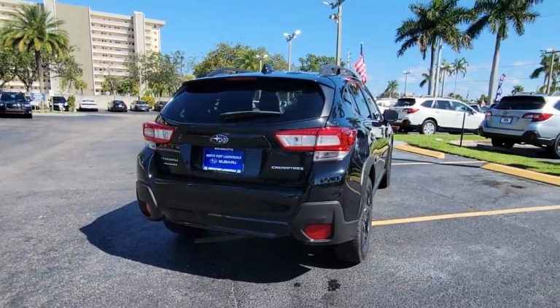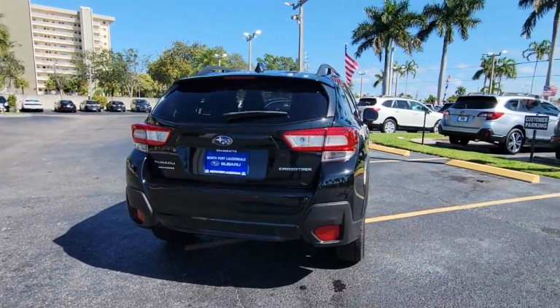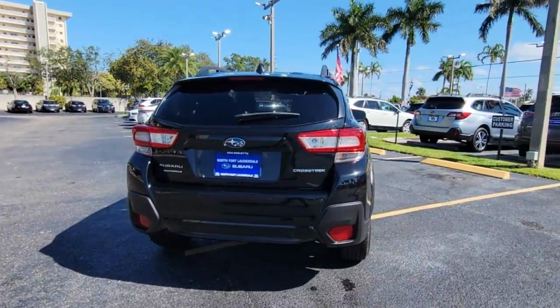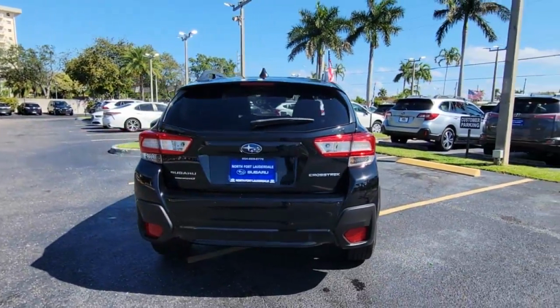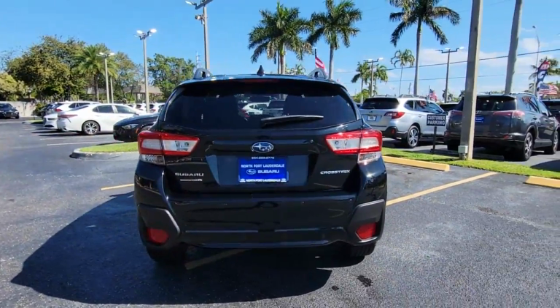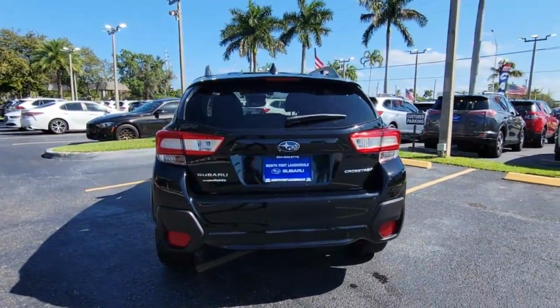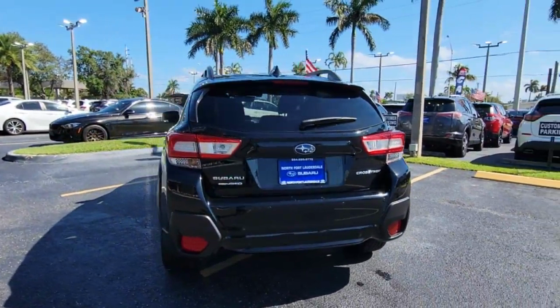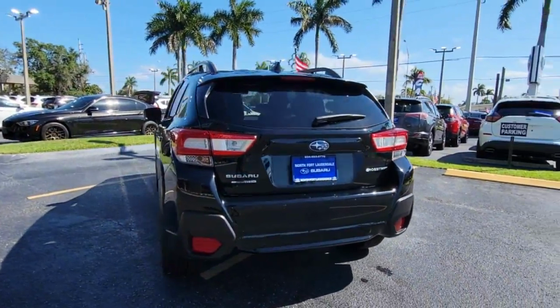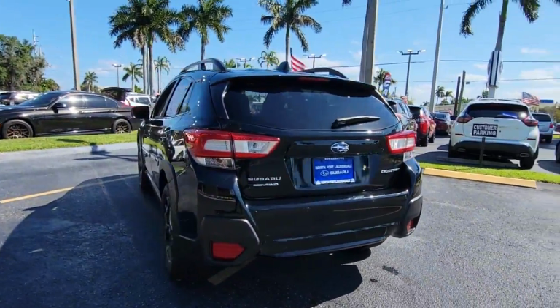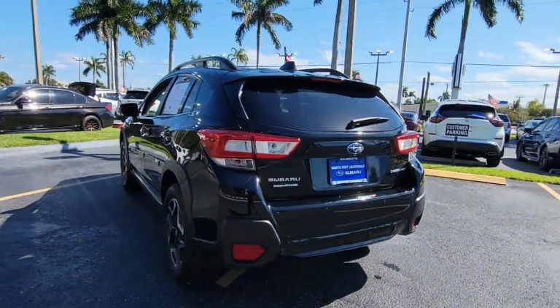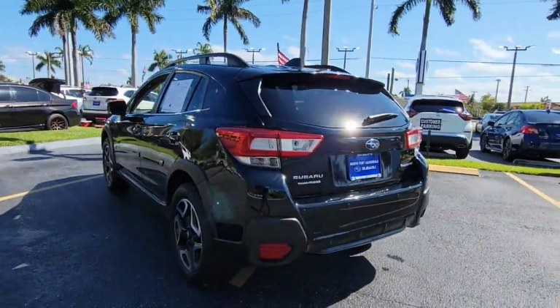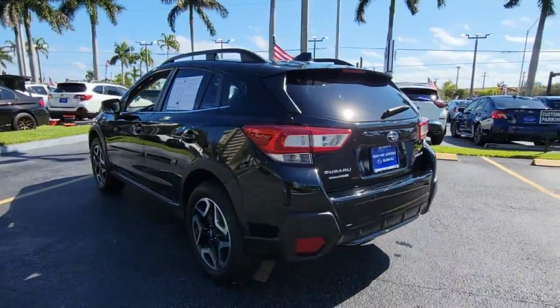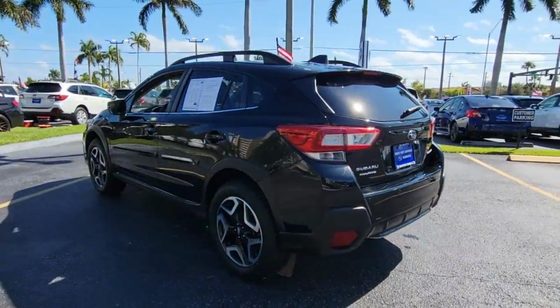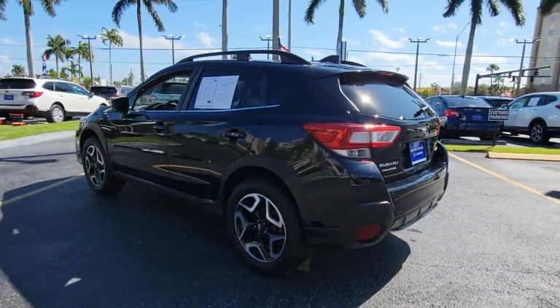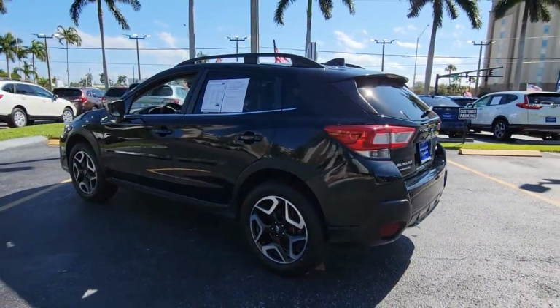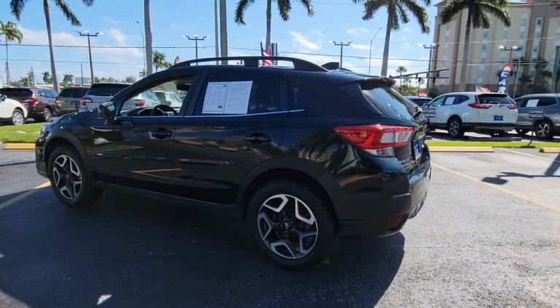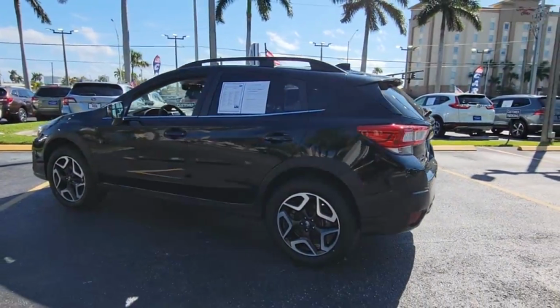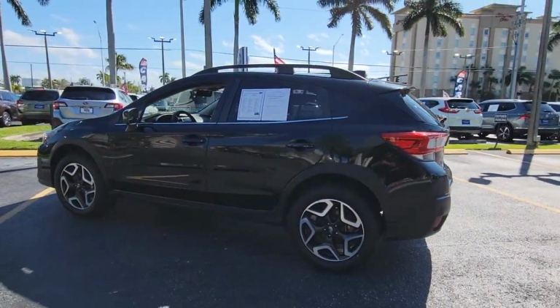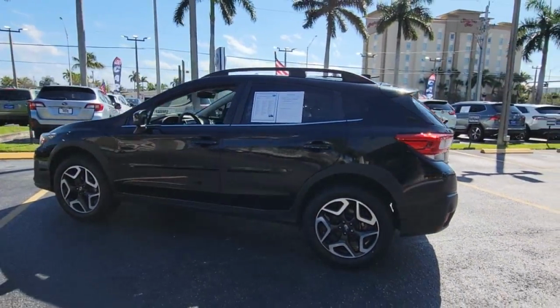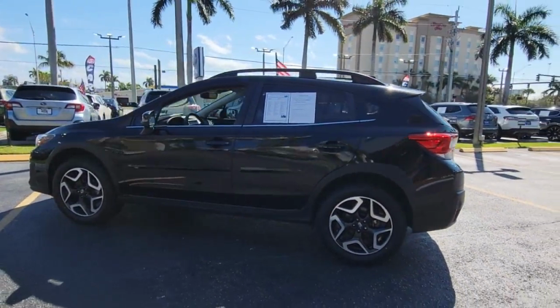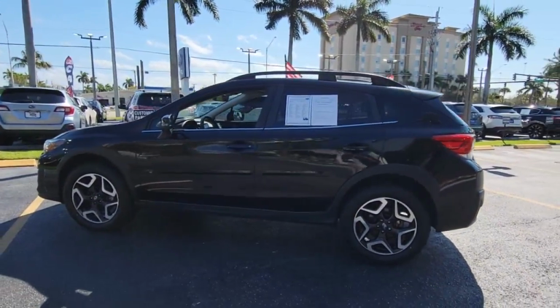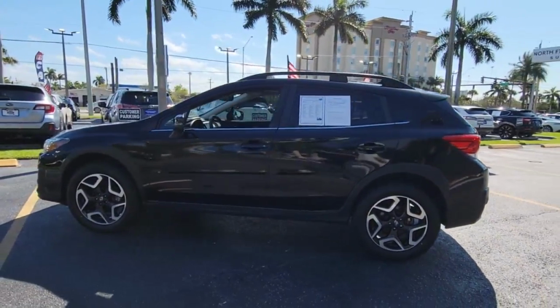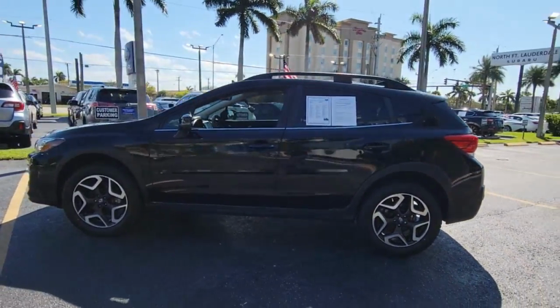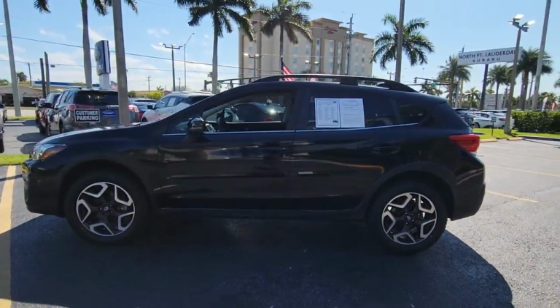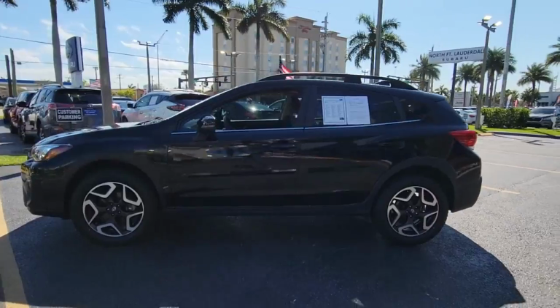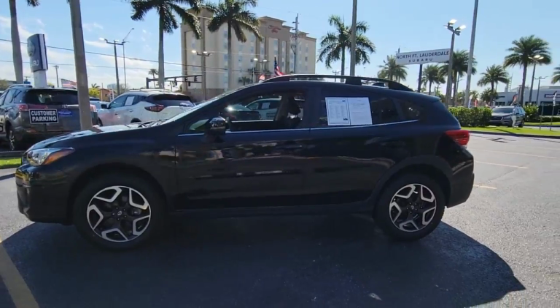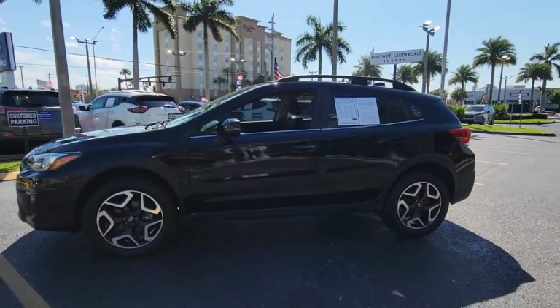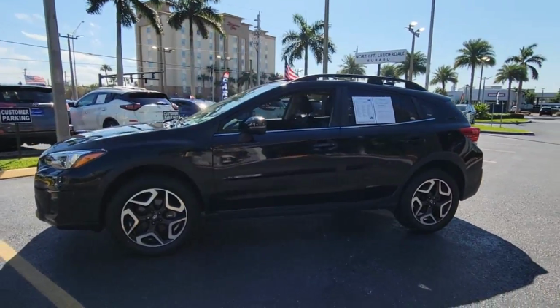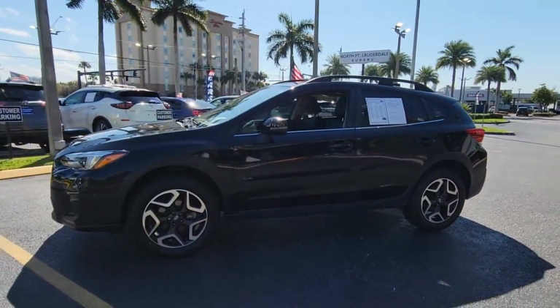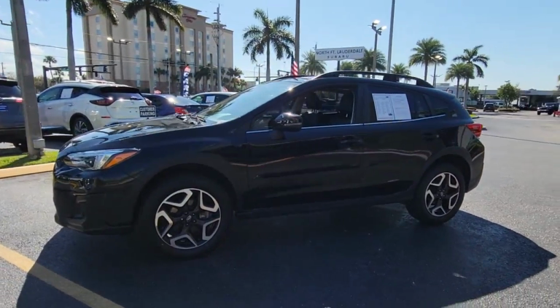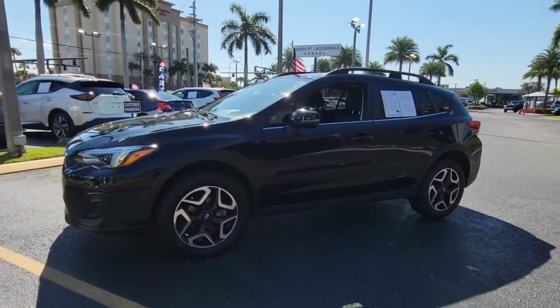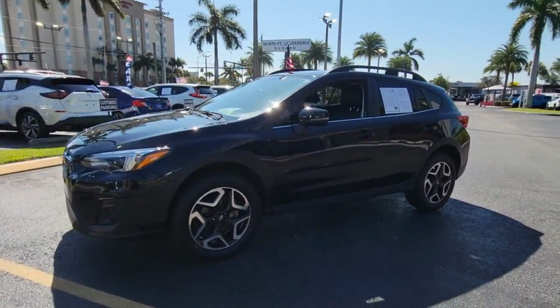This fuel-efficient Crosstrek gives you all the features you need to keep up with your busy lifestyle. All-wheel drive, flexible interior space, a smooth car-like ride, and impressive connectivity help you tackle every project with confidence.